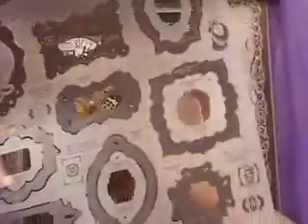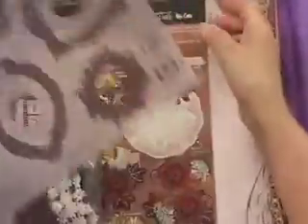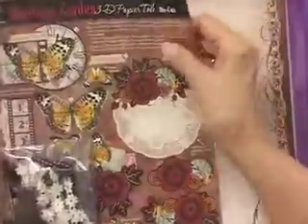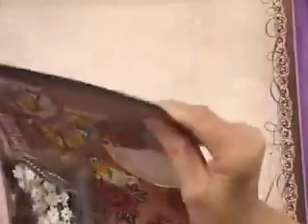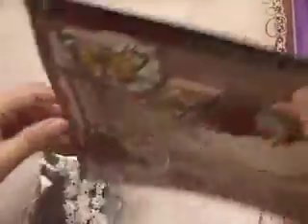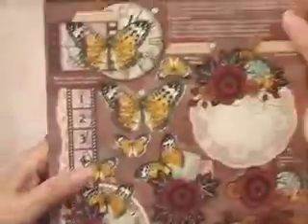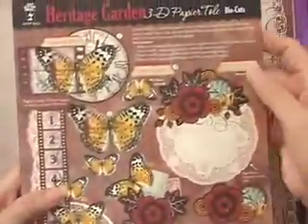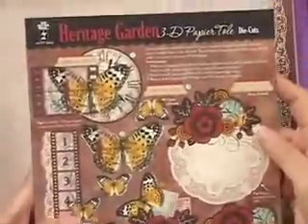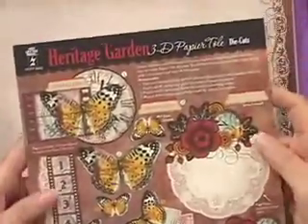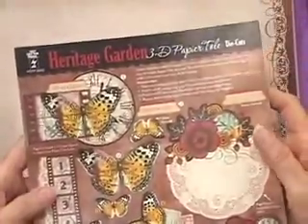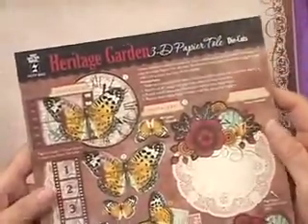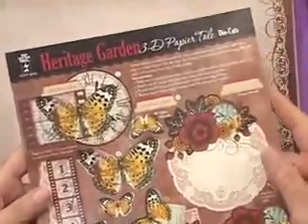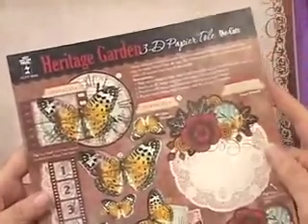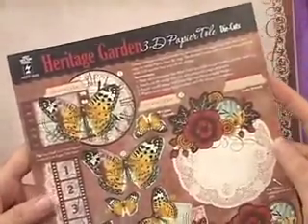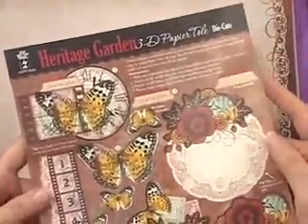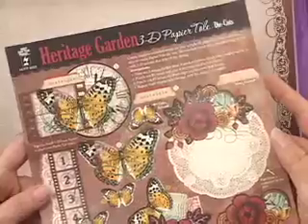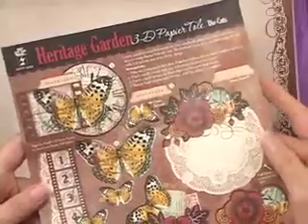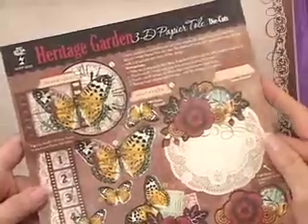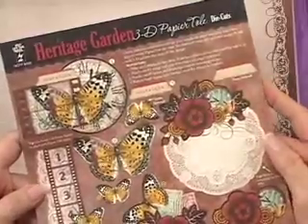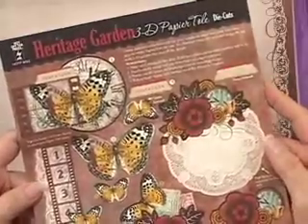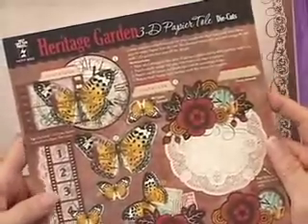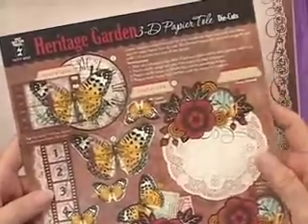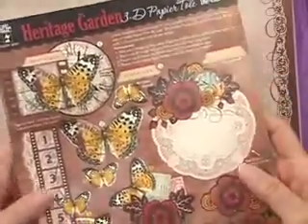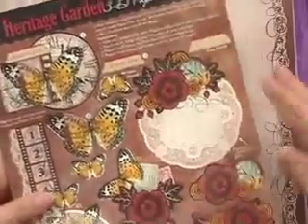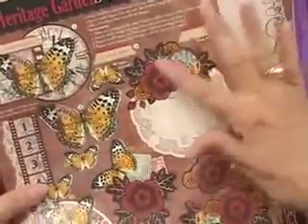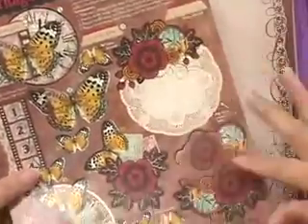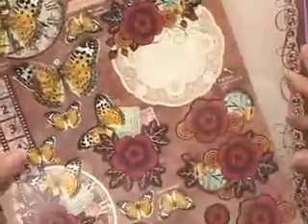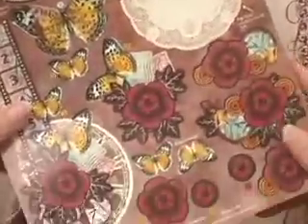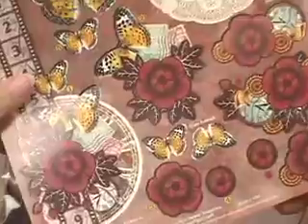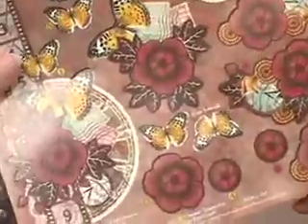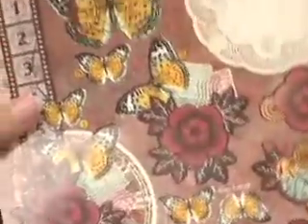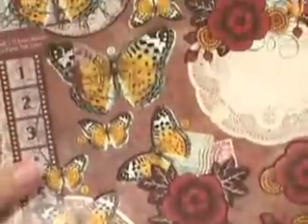I also see a Heritage Garden. The rest of the world is not going to see this until January of 2012. These are die-cut, and they are beautiful.